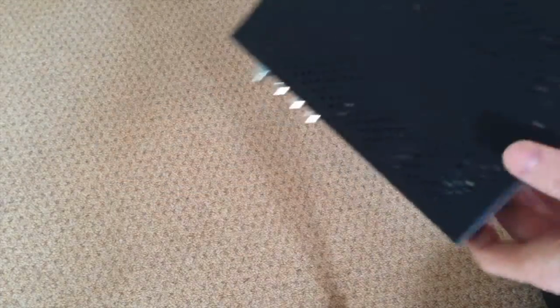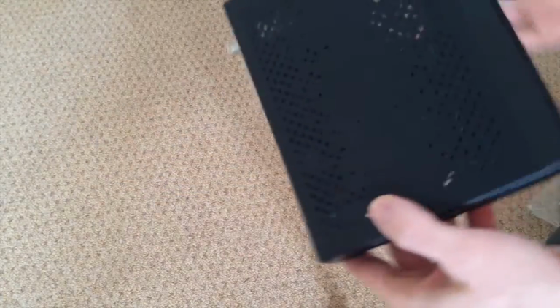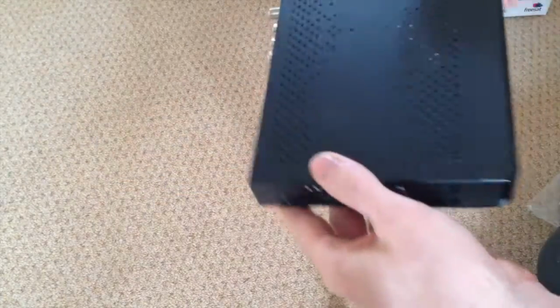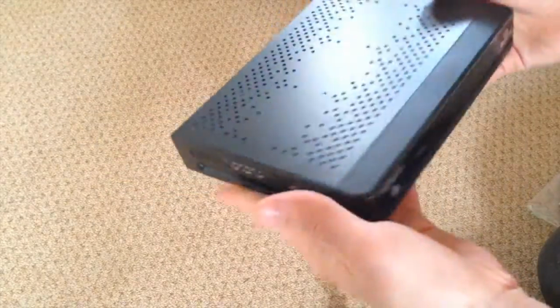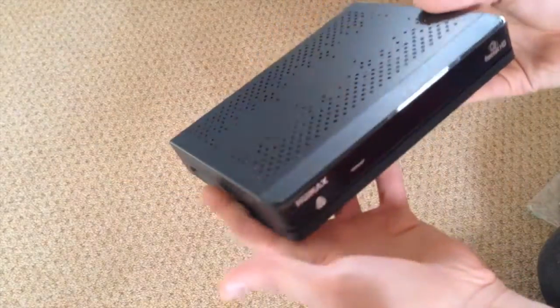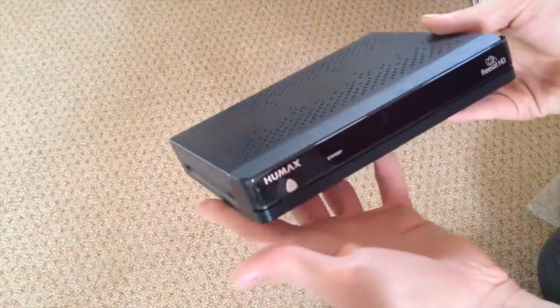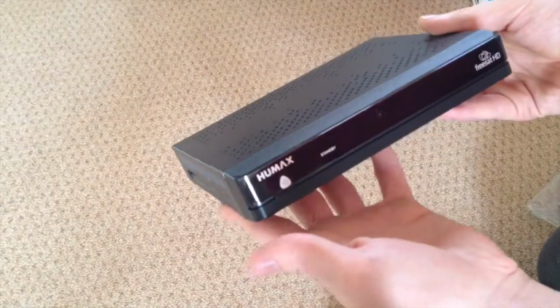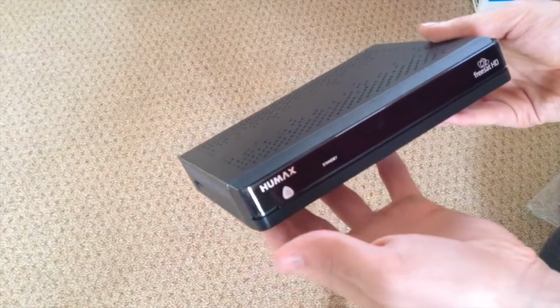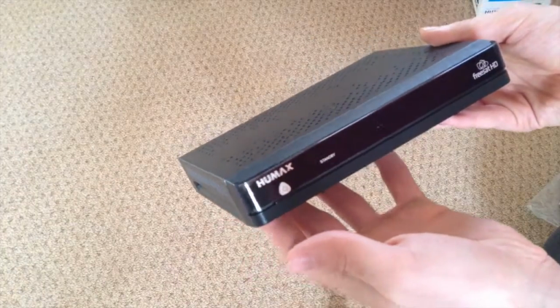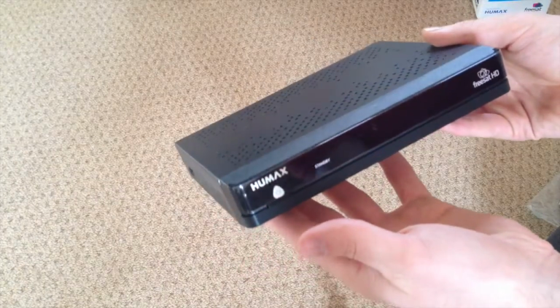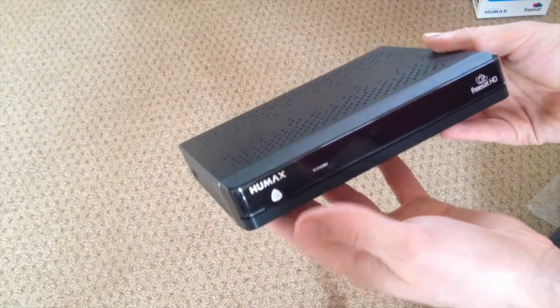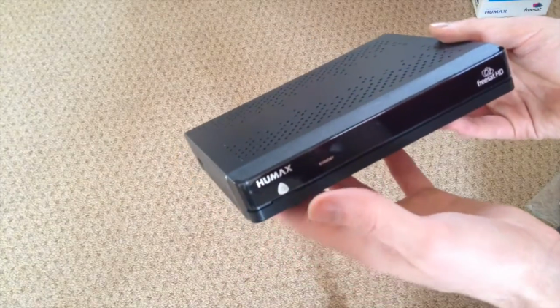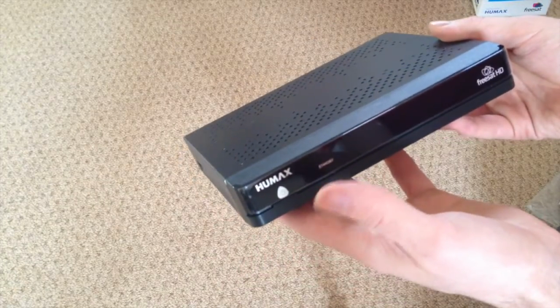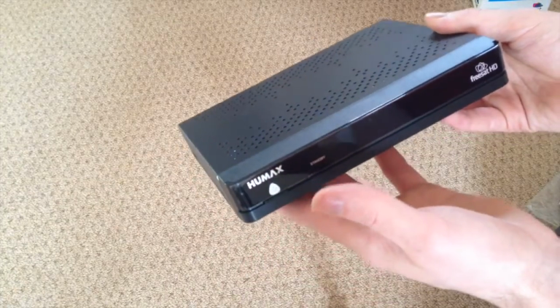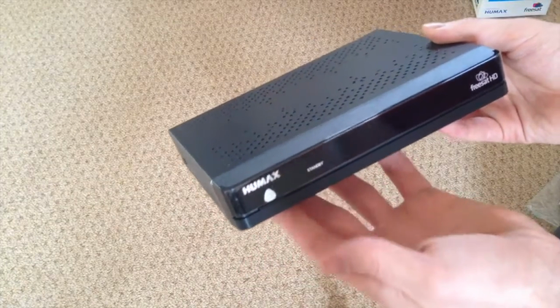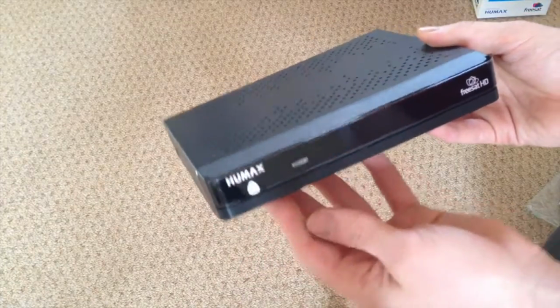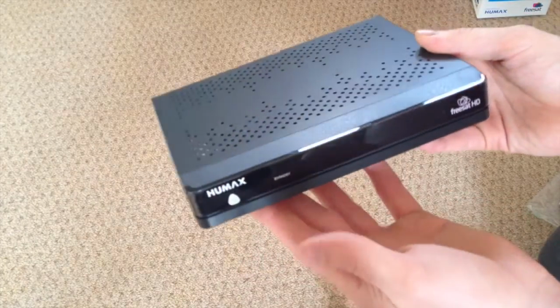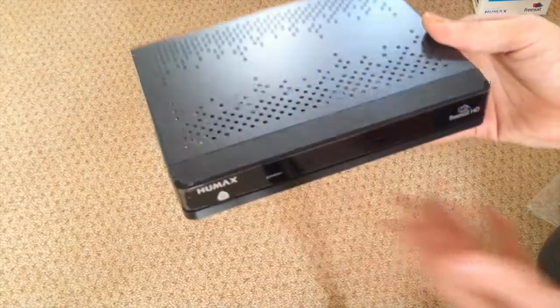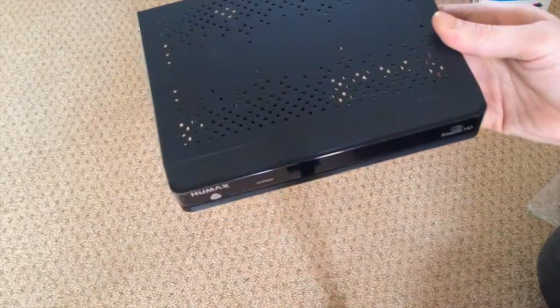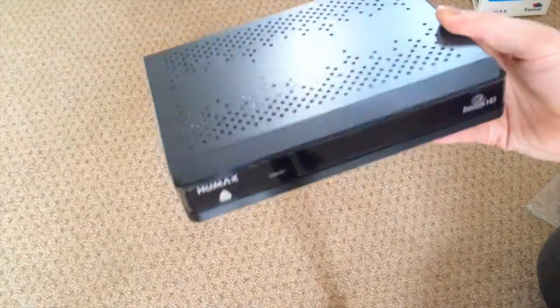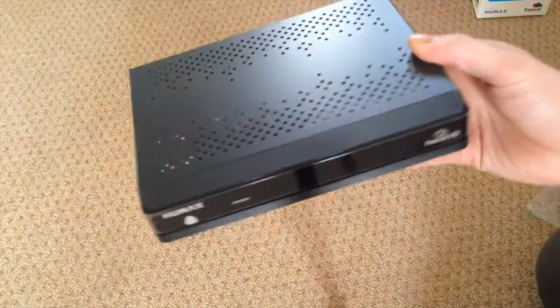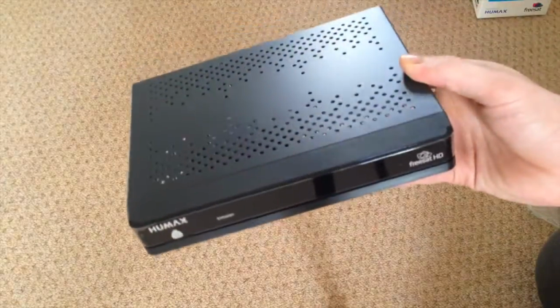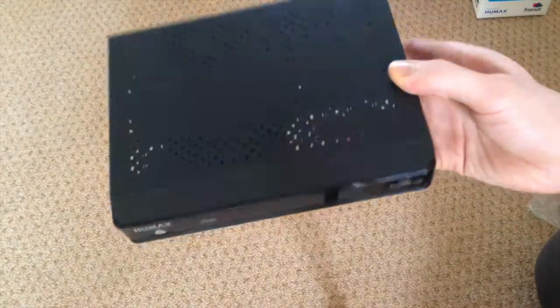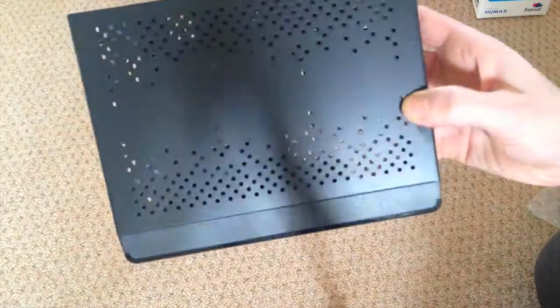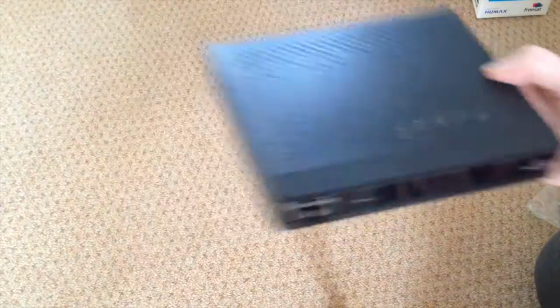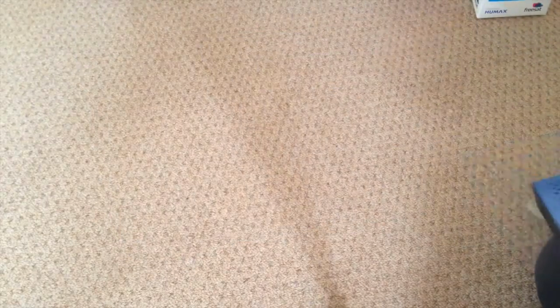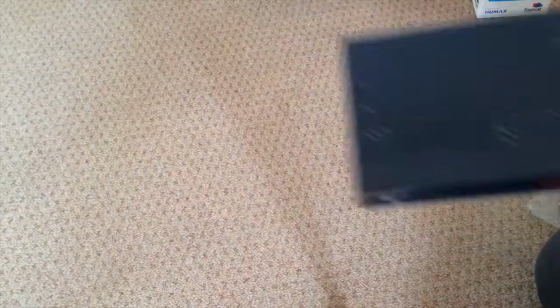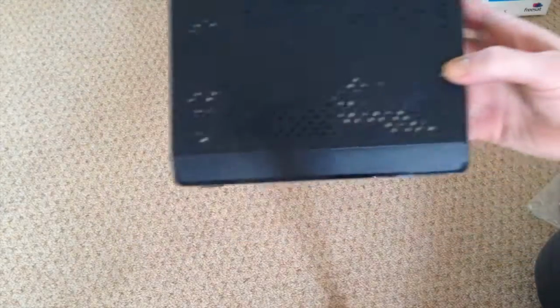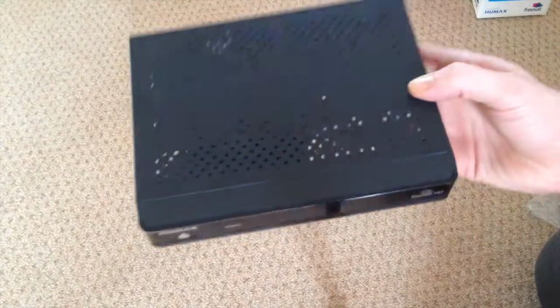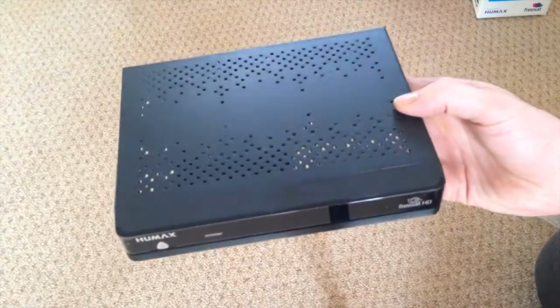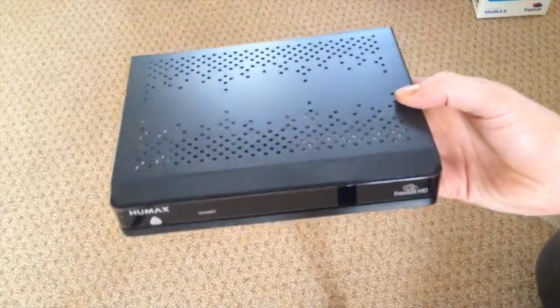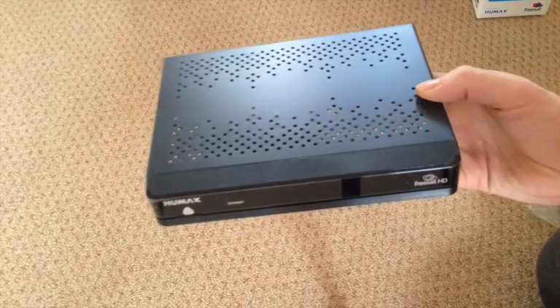So this has been the unboxing of the Humax FreeSat HD HB-1000S. If you like this video, please give it a thumbs up and subscribe to my channel for more videos just like this one.